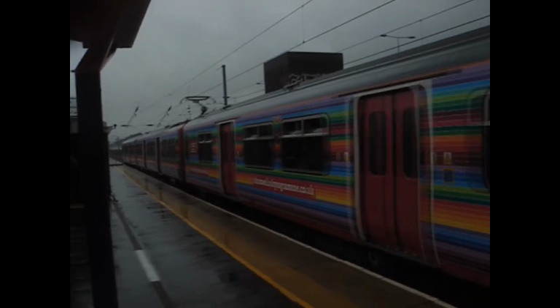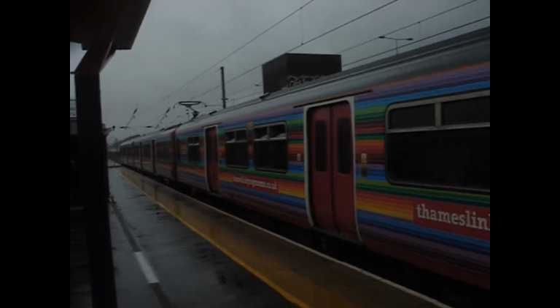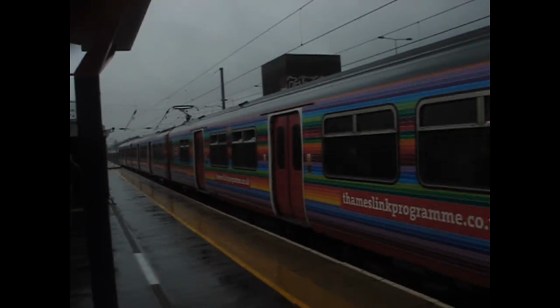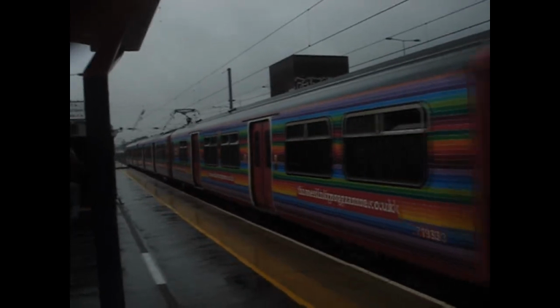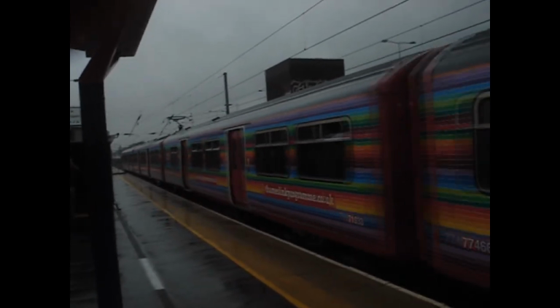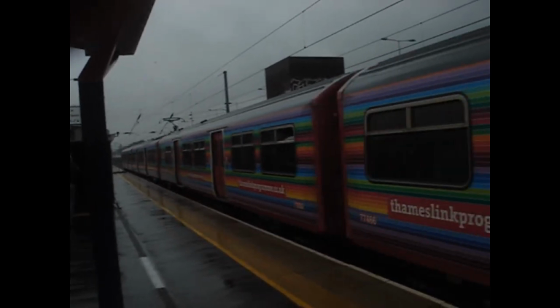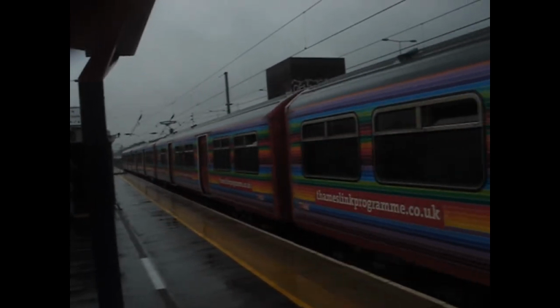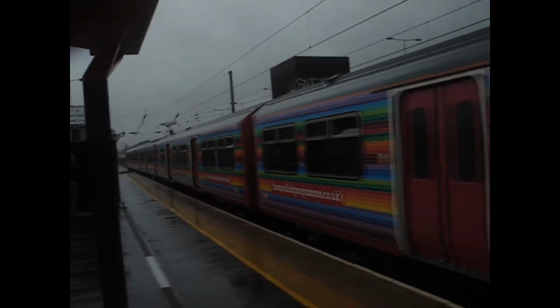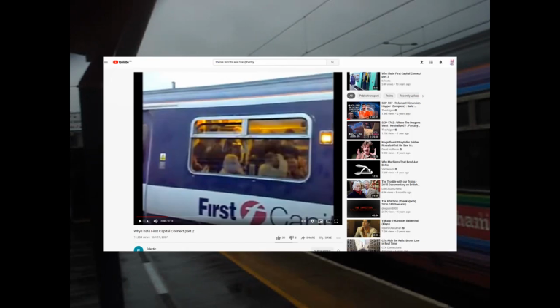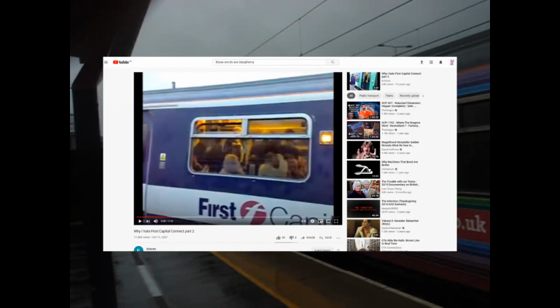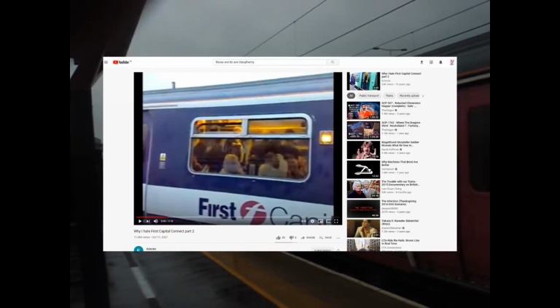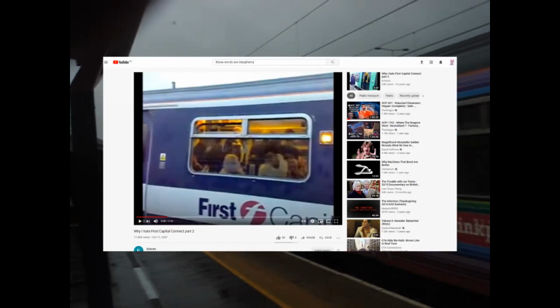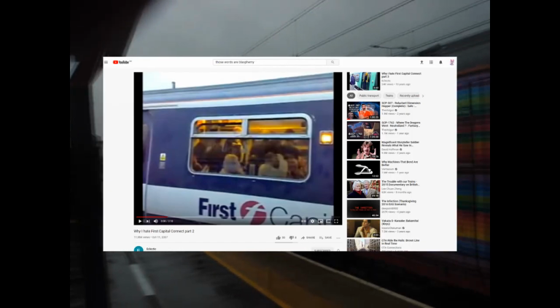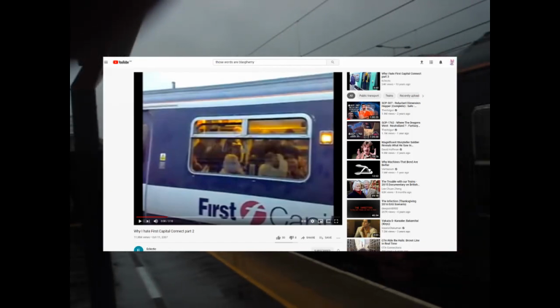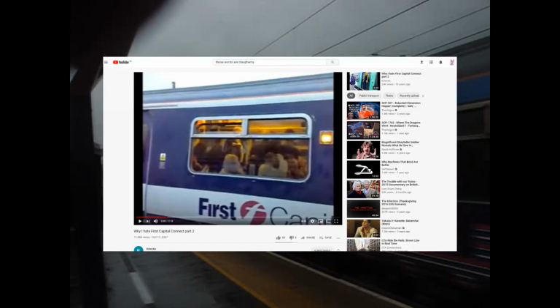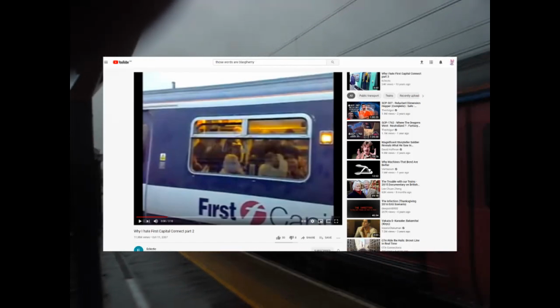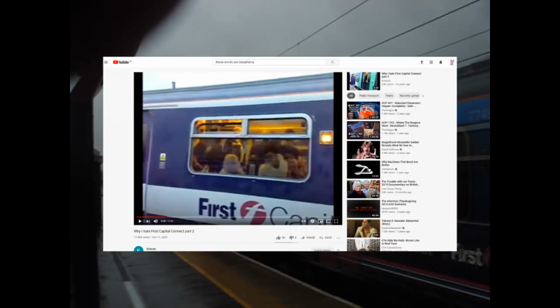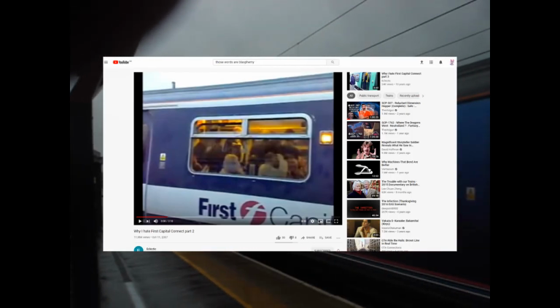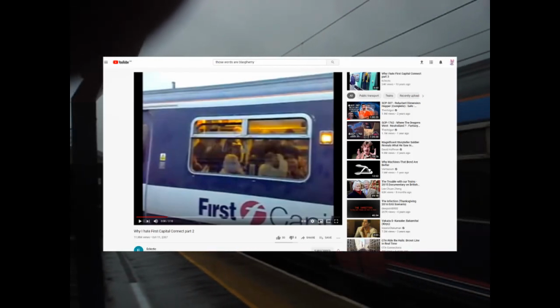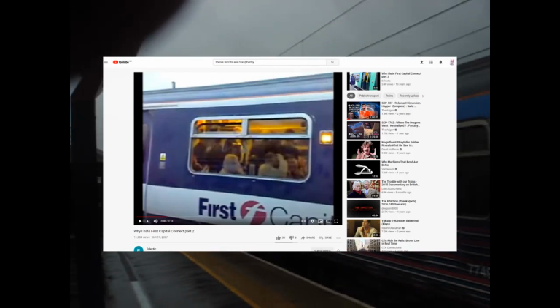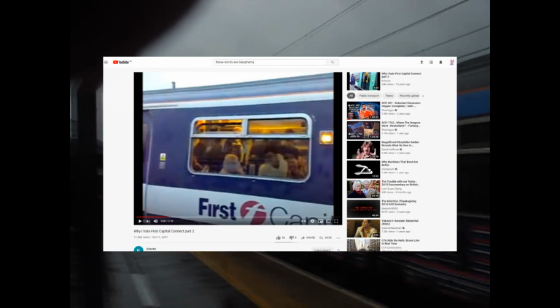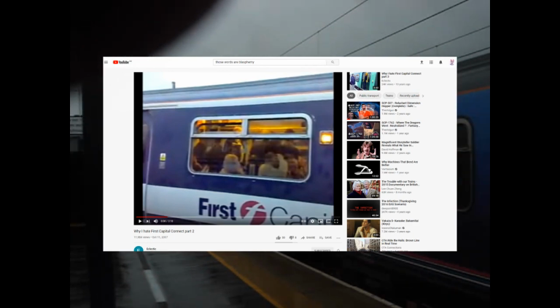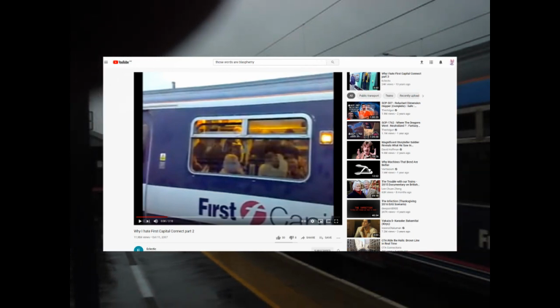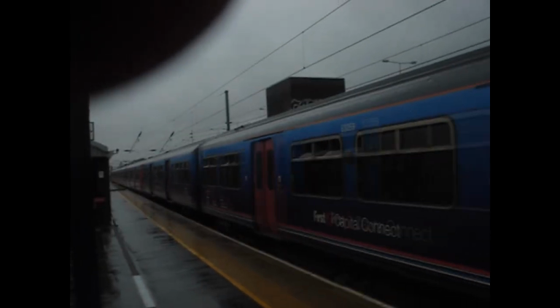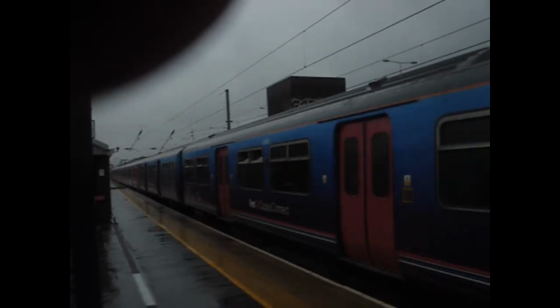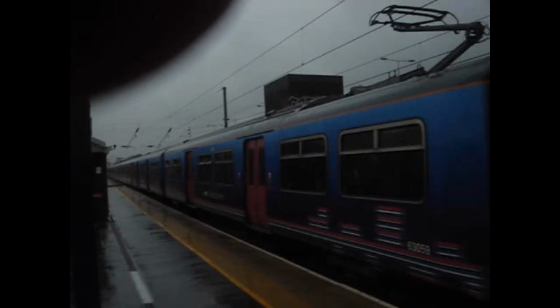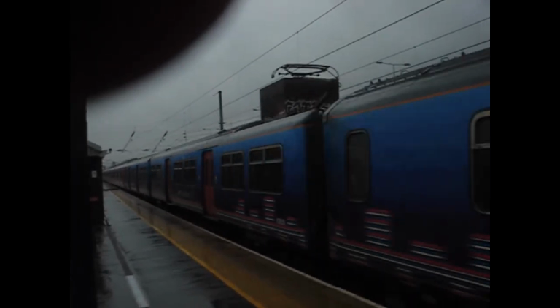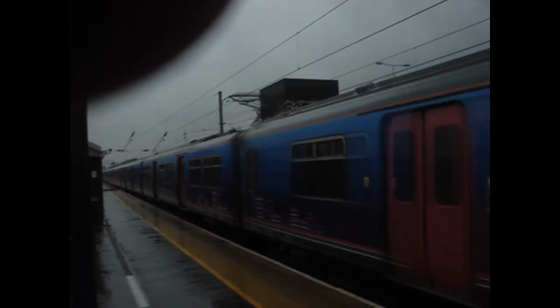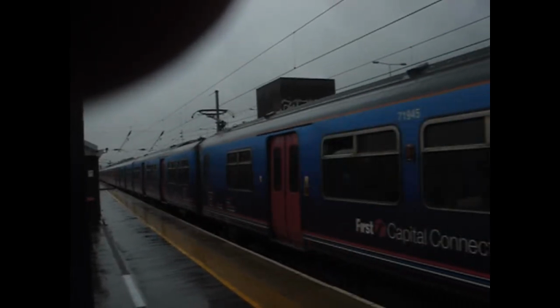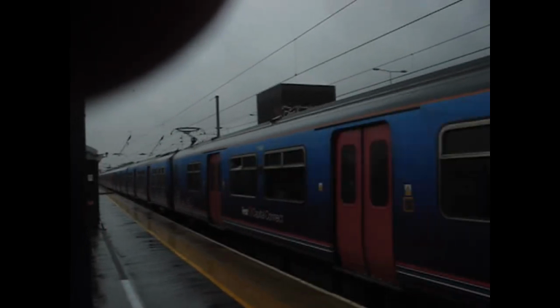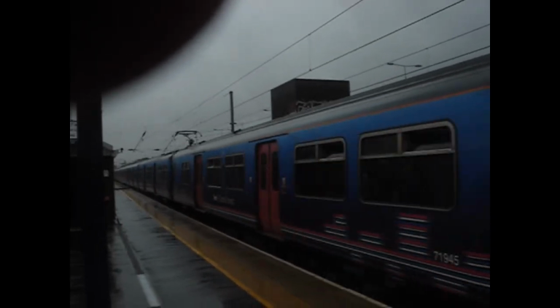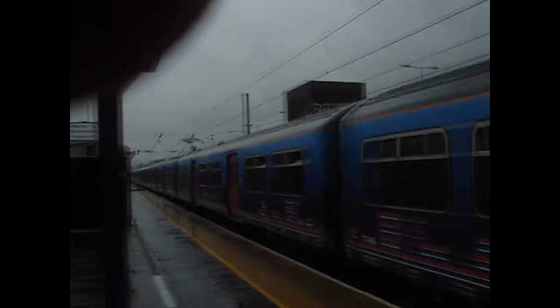Now you know my thoughts on the 319. Go out there and remember that the series of YouTube videos called 'Why I Hate First Capital Connect' are still up for you to laugh at, to cry at, and laugh again. Also, many condolences for anyone who had to travel with First Capital Connect.